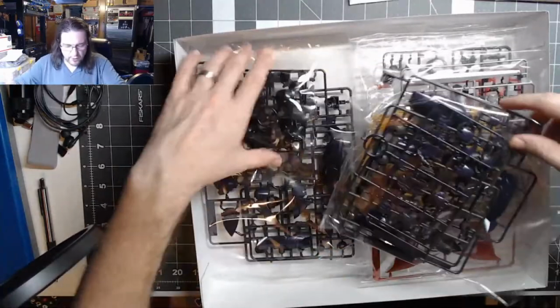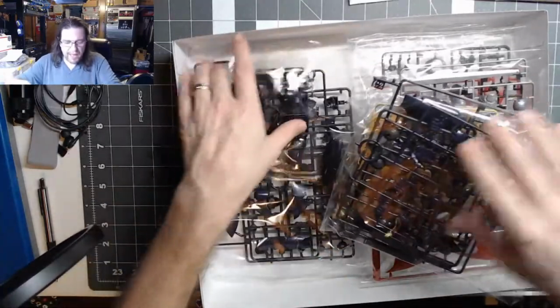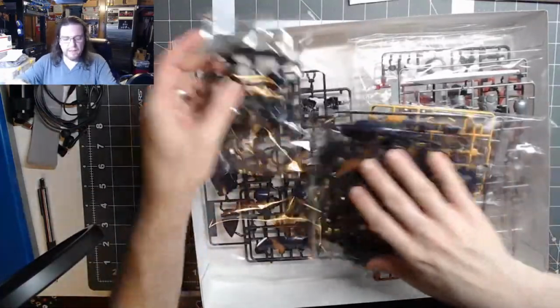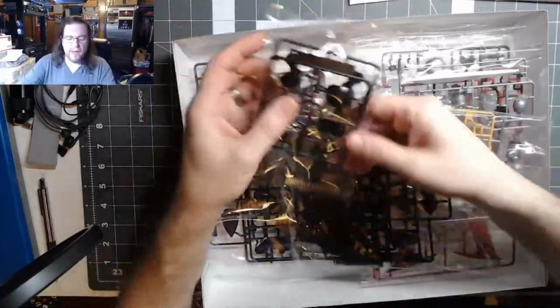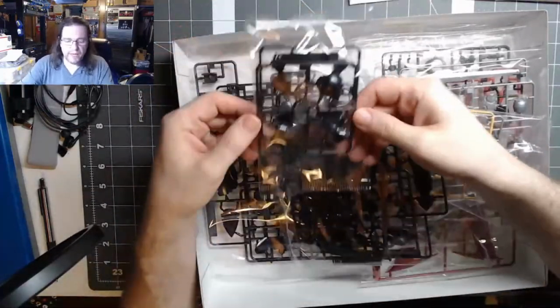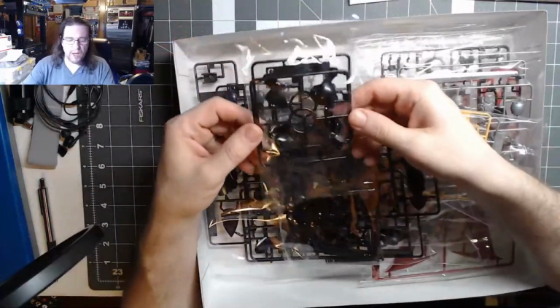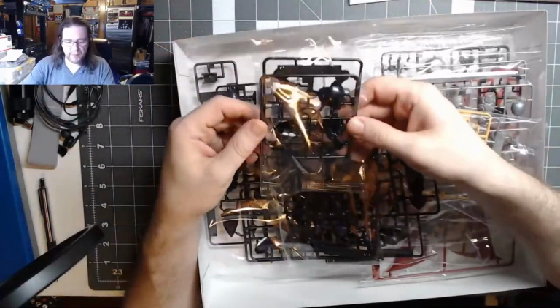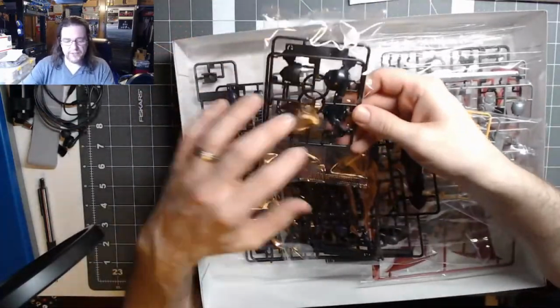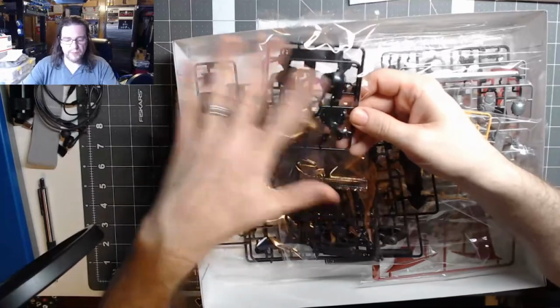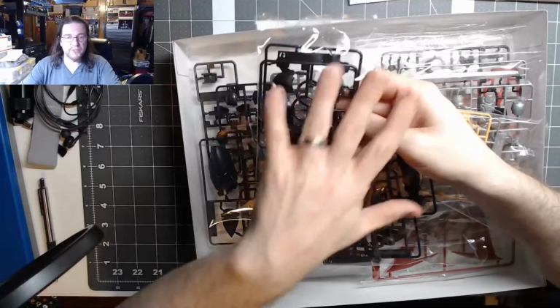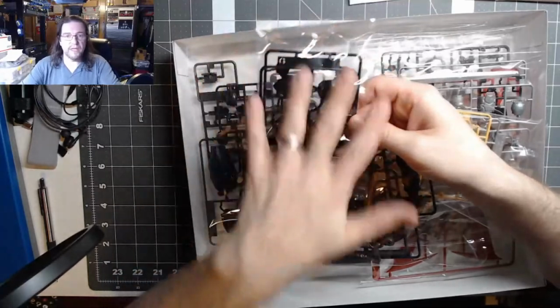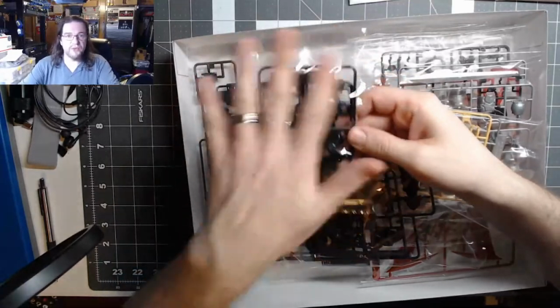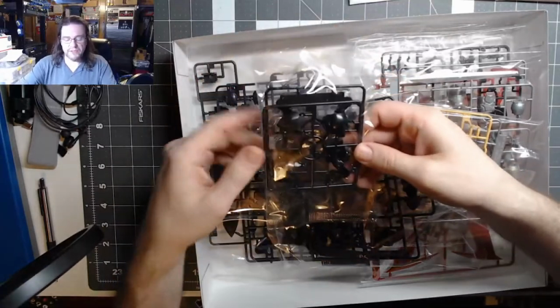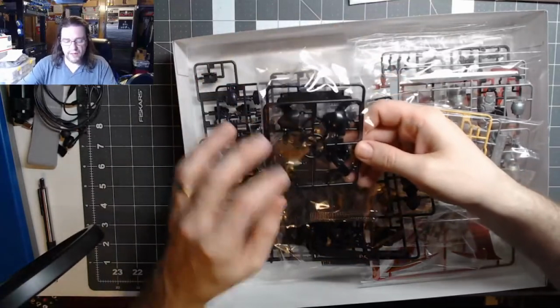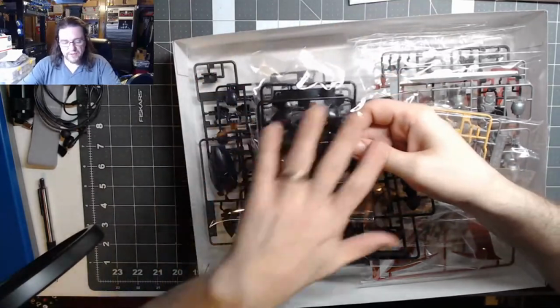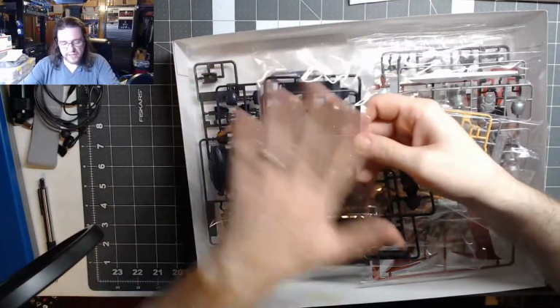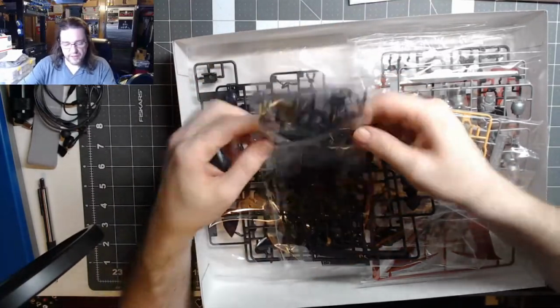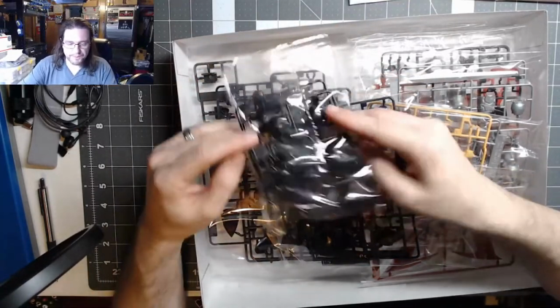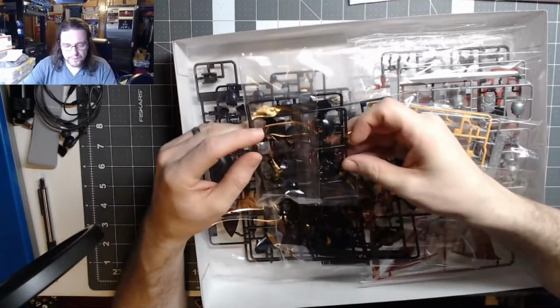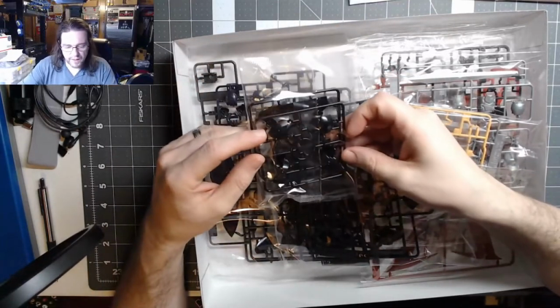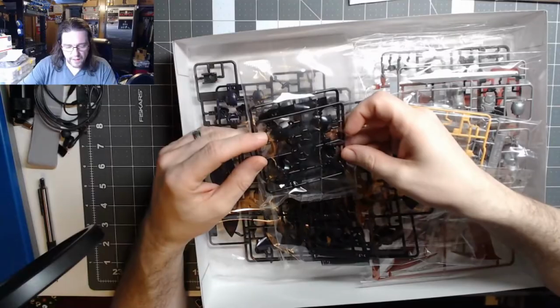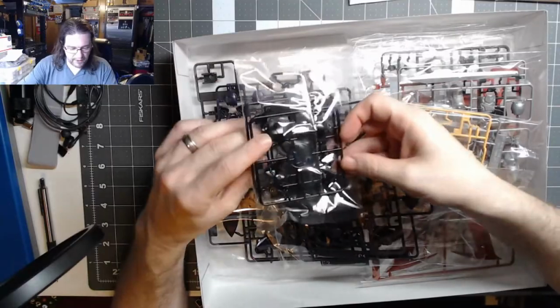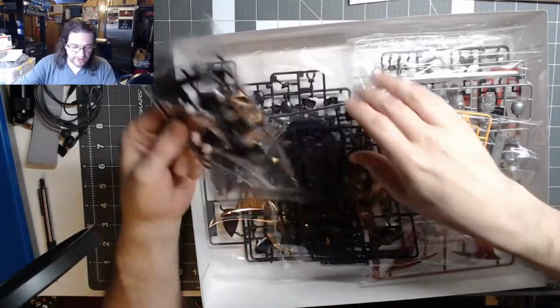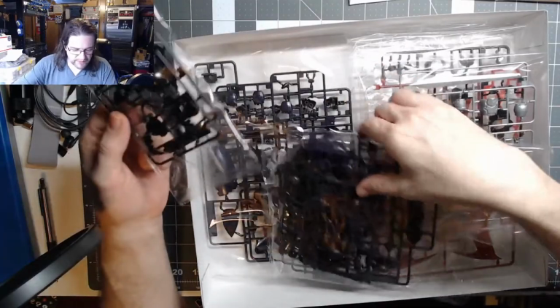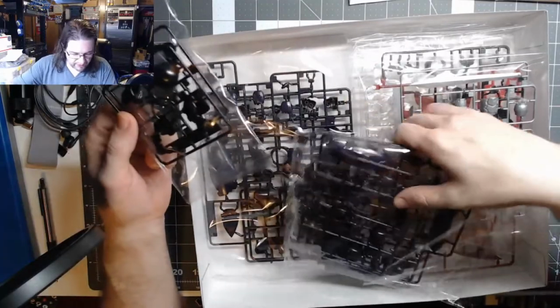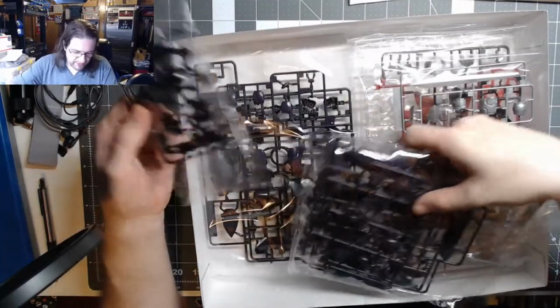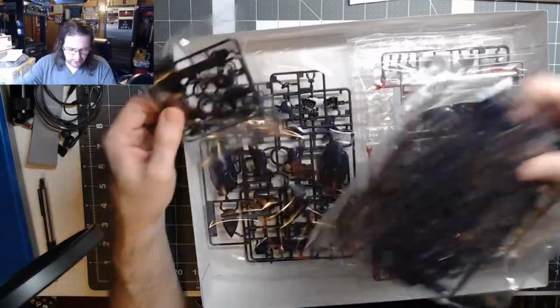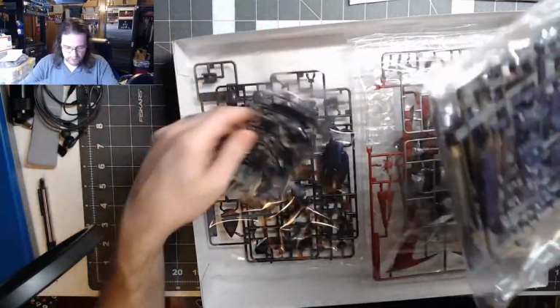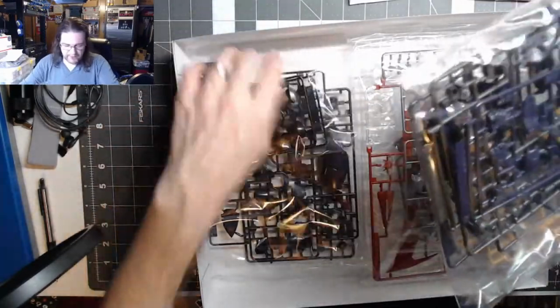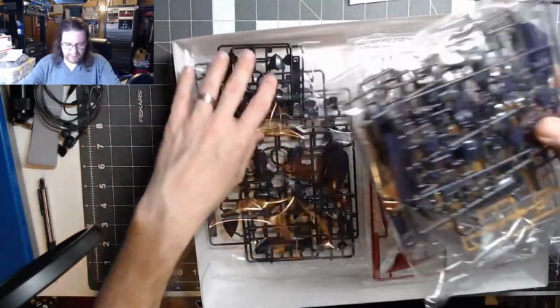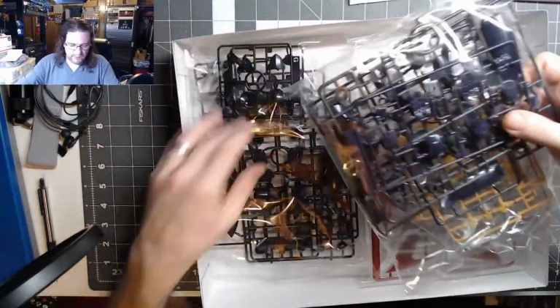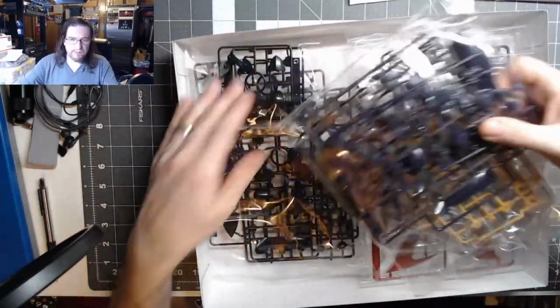For the black parts, that's why I got the gloss black primer — I'm just going to use that to gloss these pieces. Hopefully they have some metallic flake; if they don't, I can always mix some in.